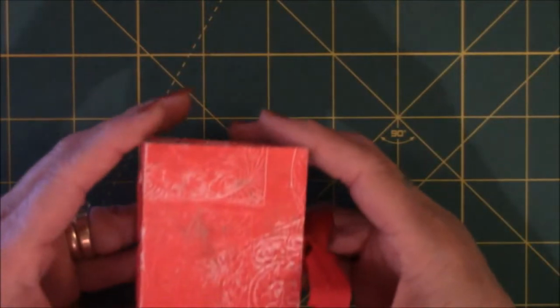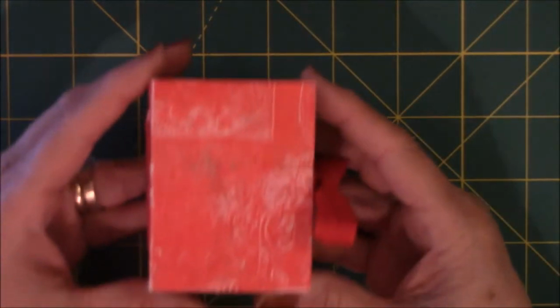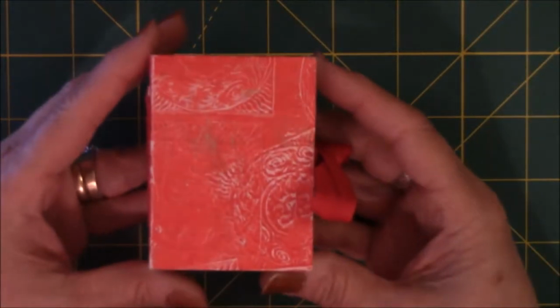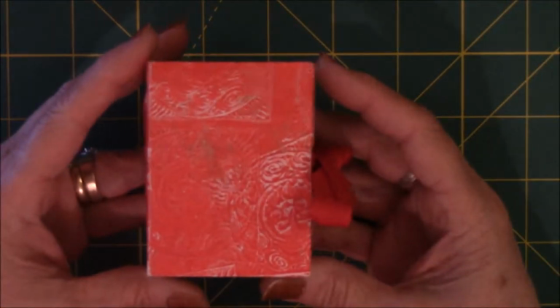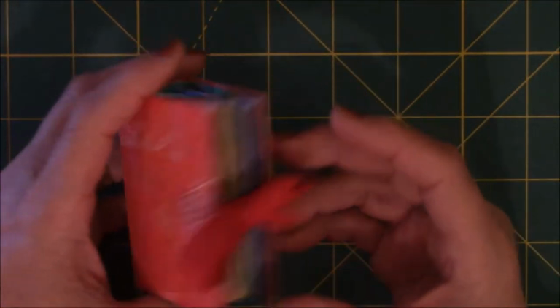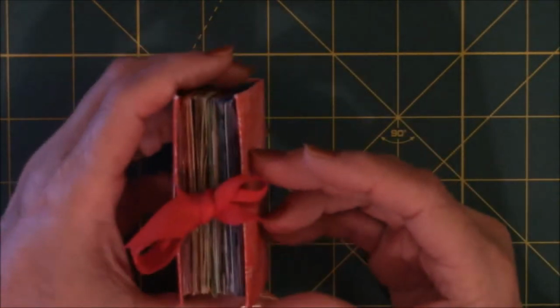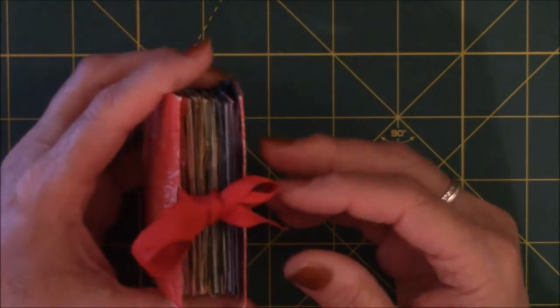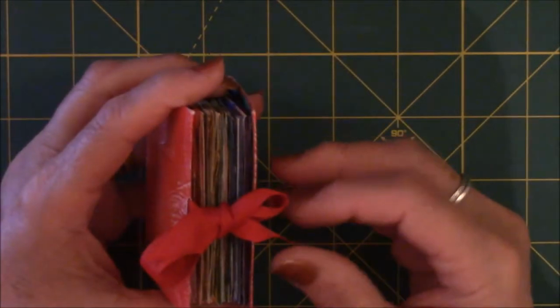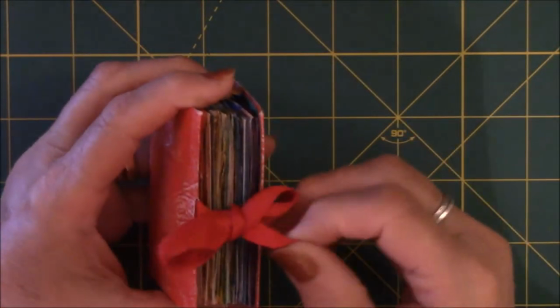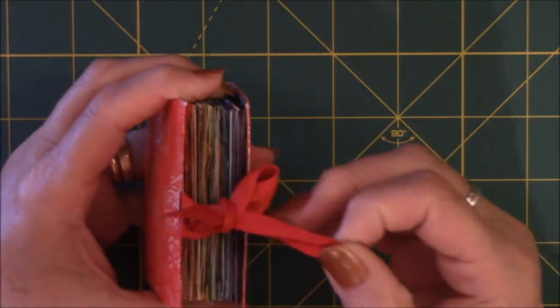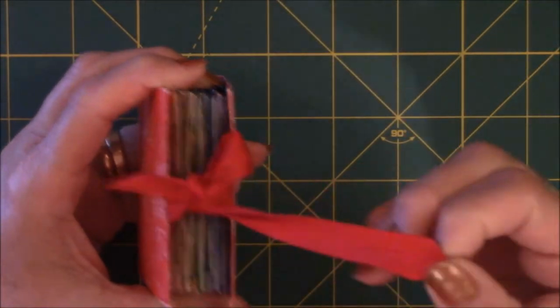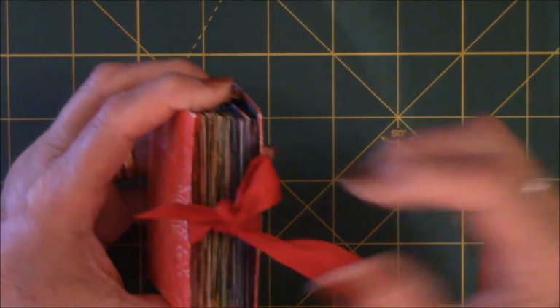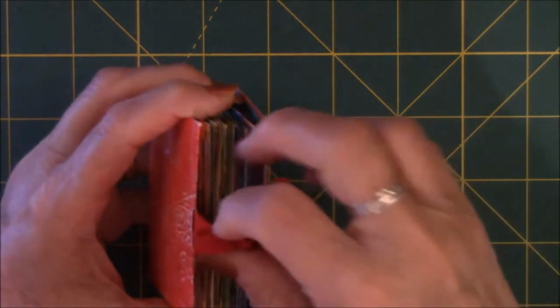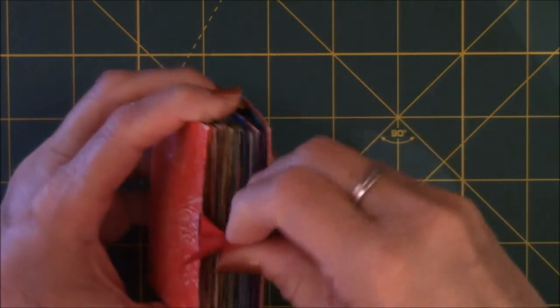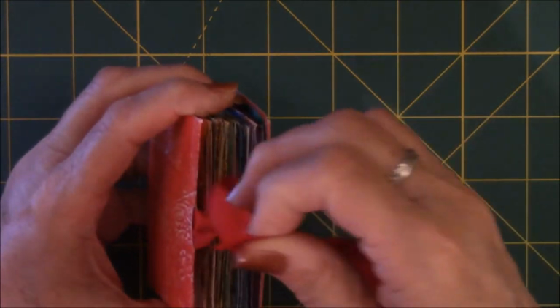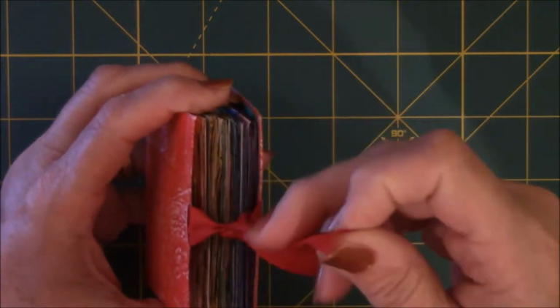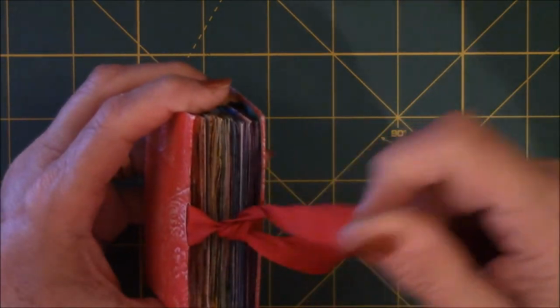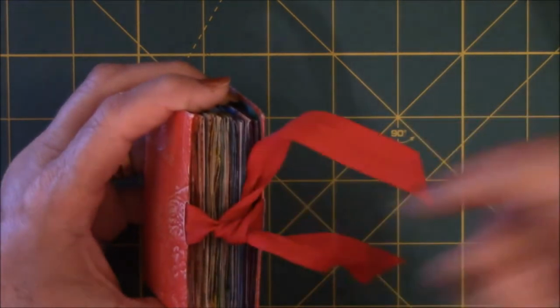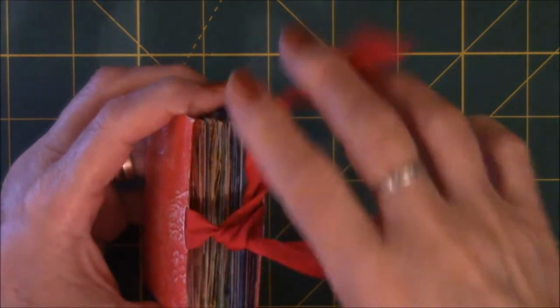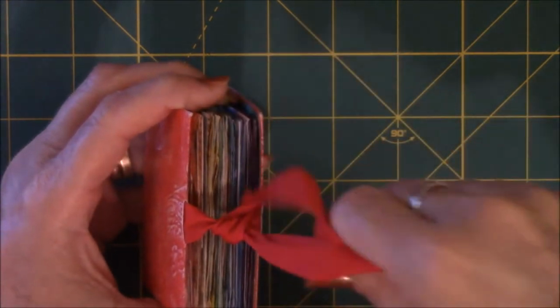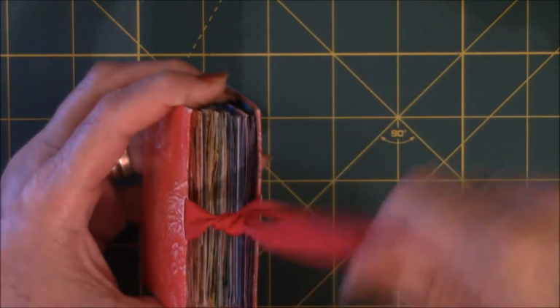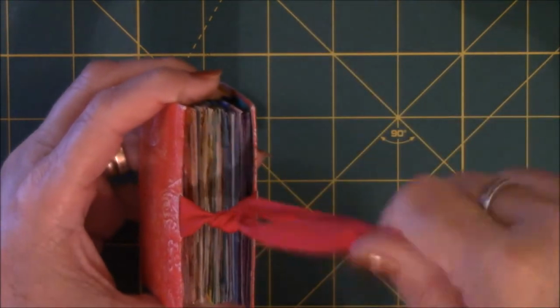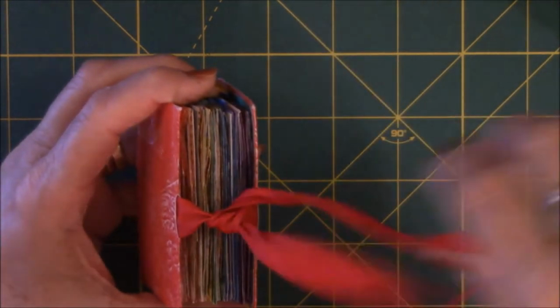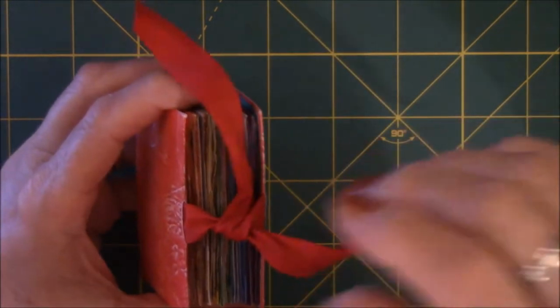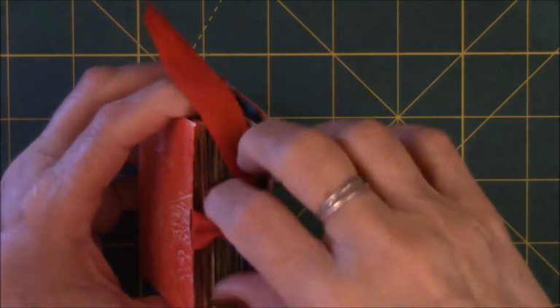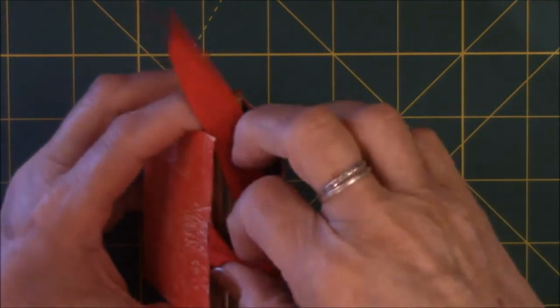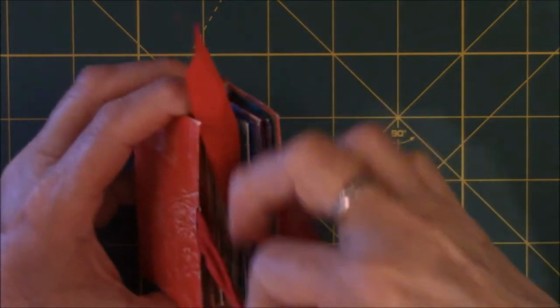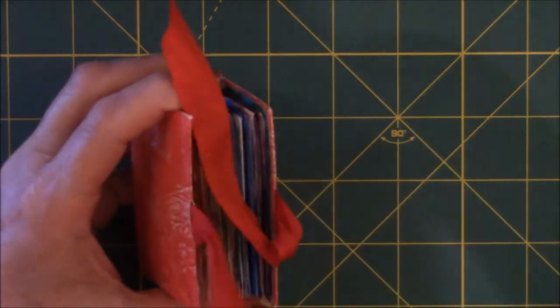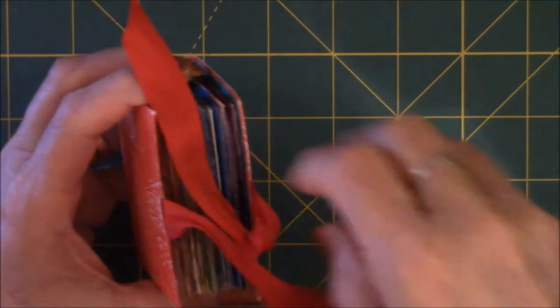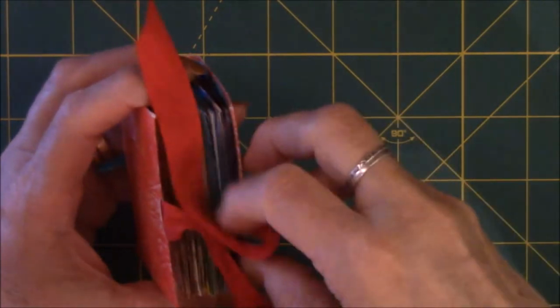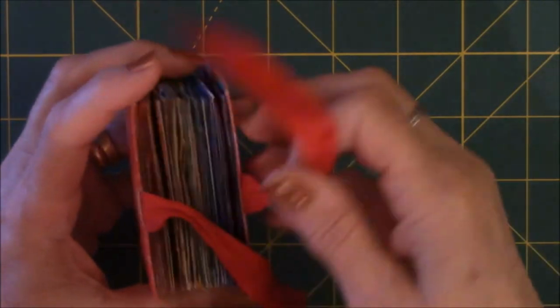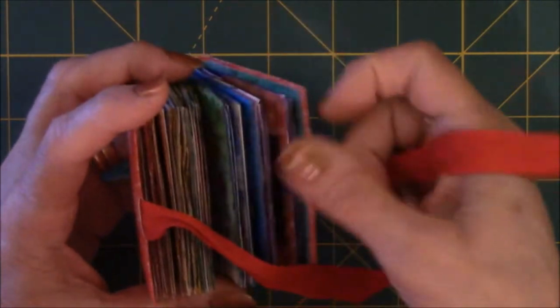This is it right here. Here's the closure I used for it. I'm not big on doing ribbon type stuff, but that's what I had on hand when I was making this.